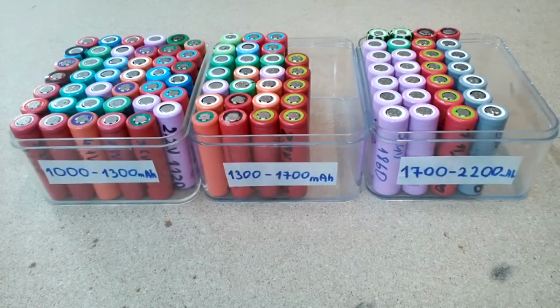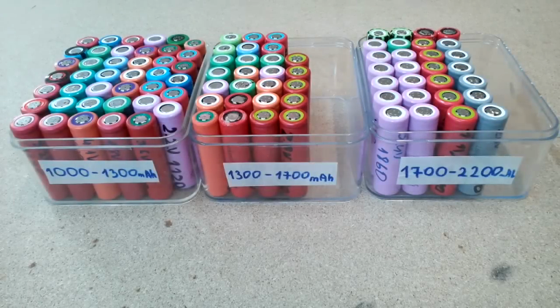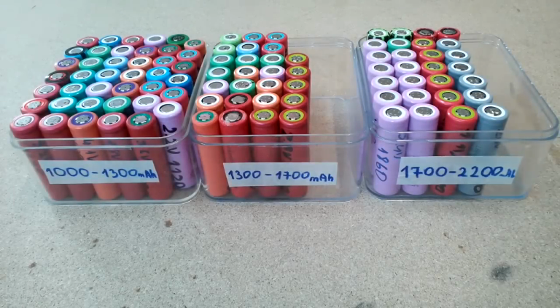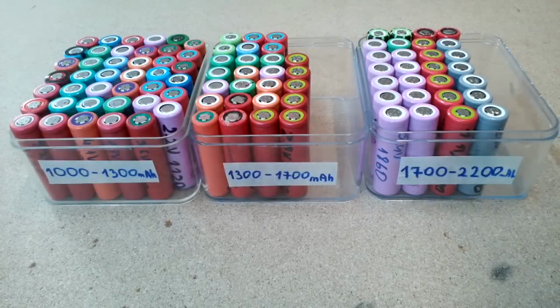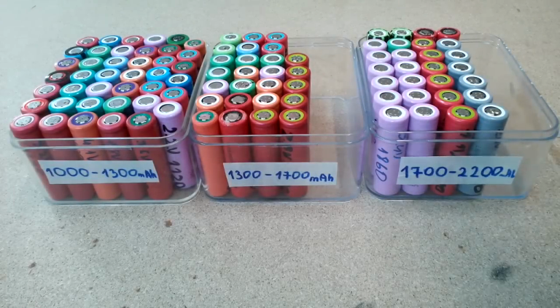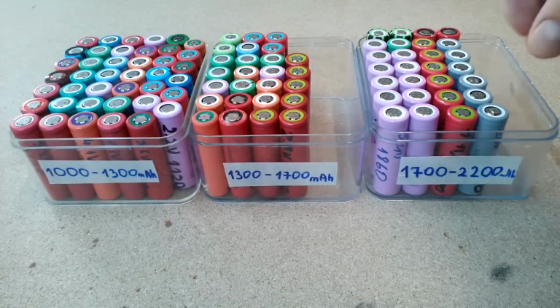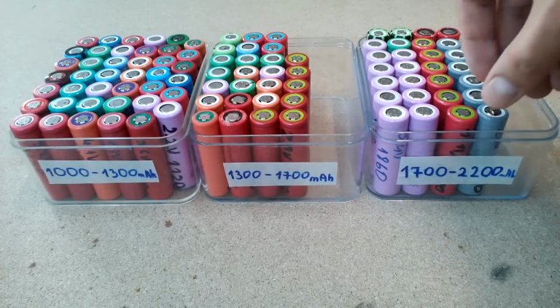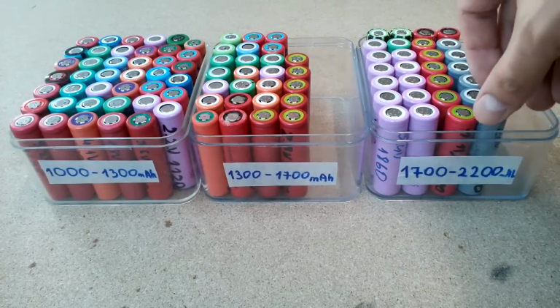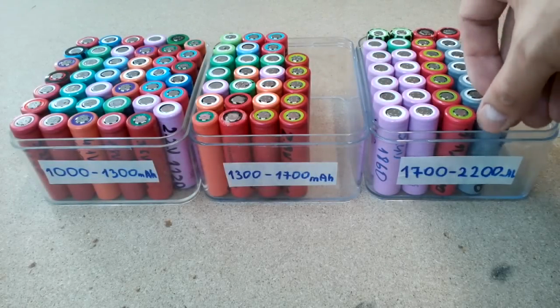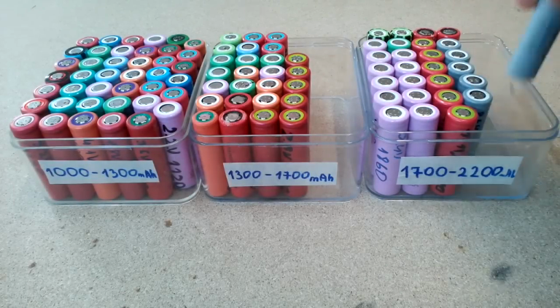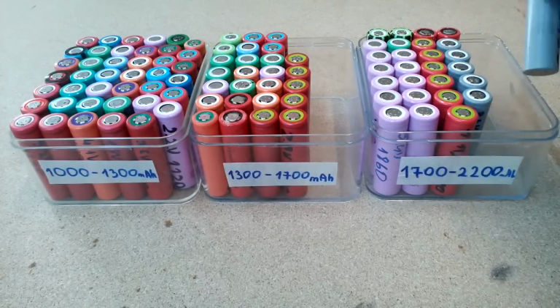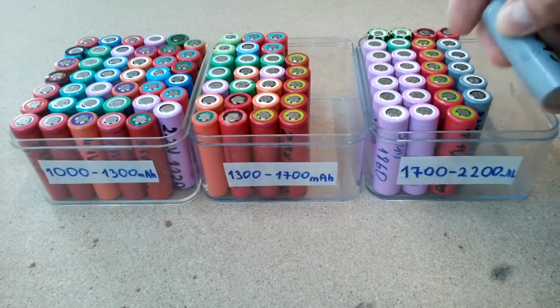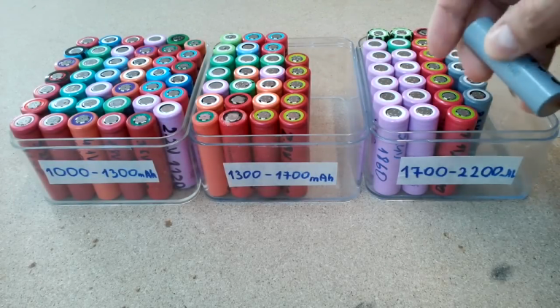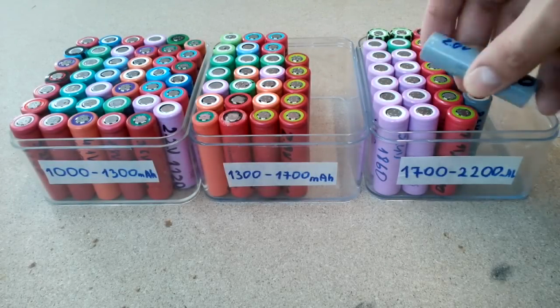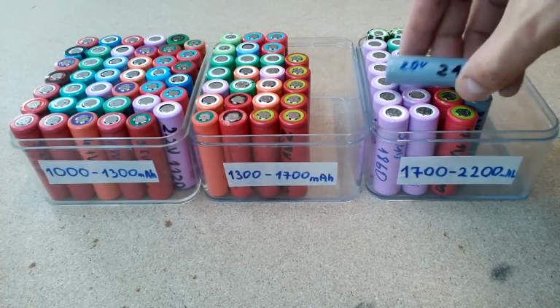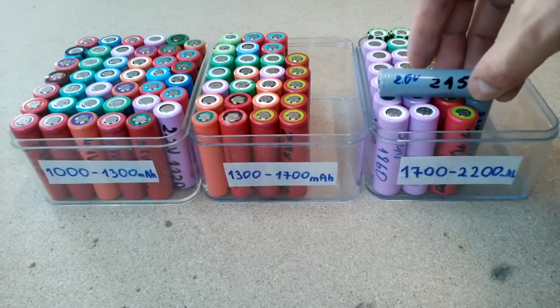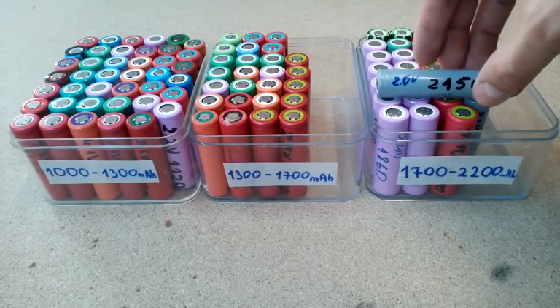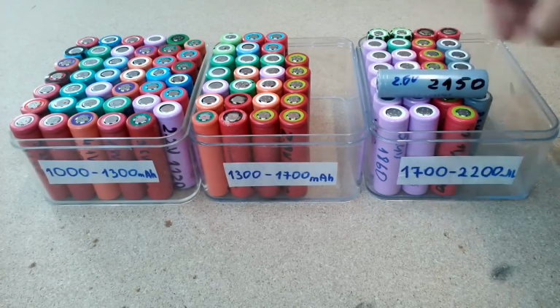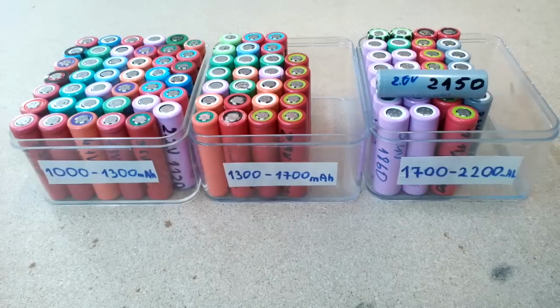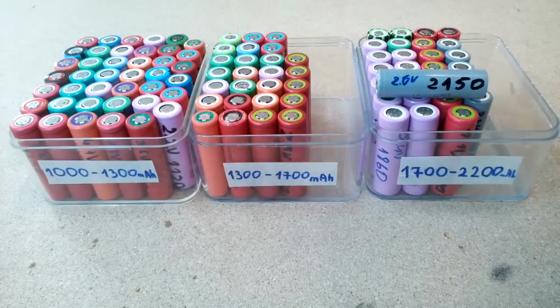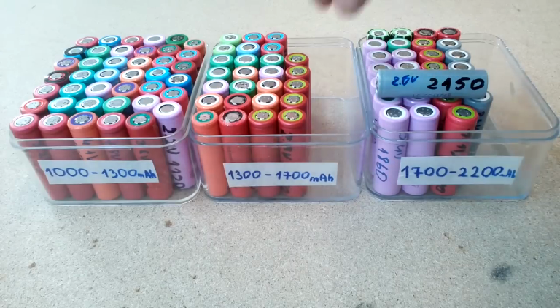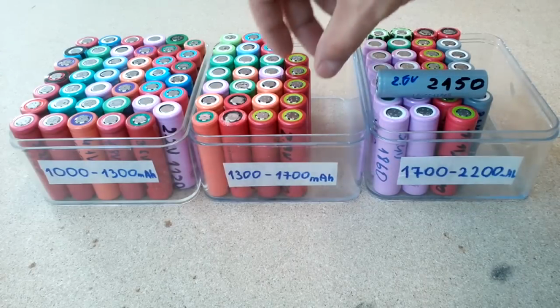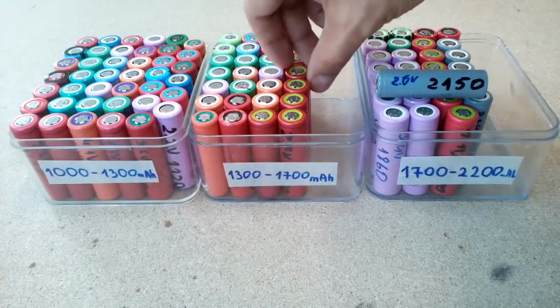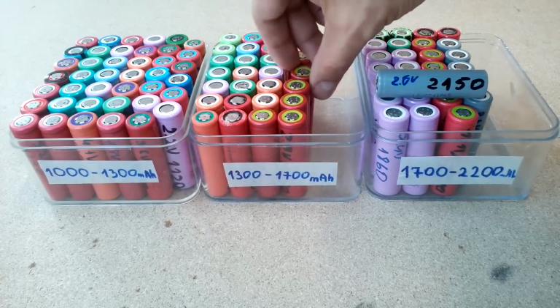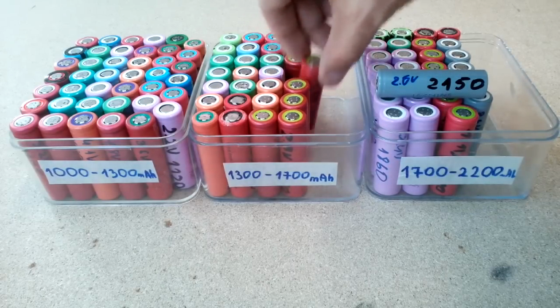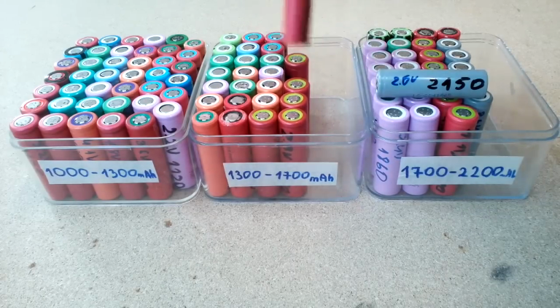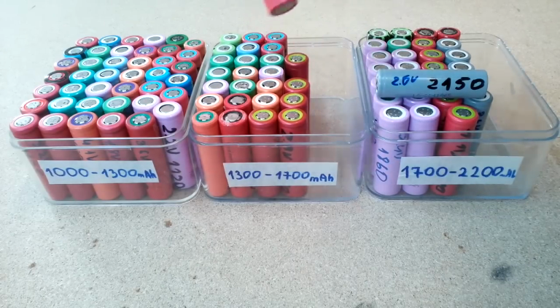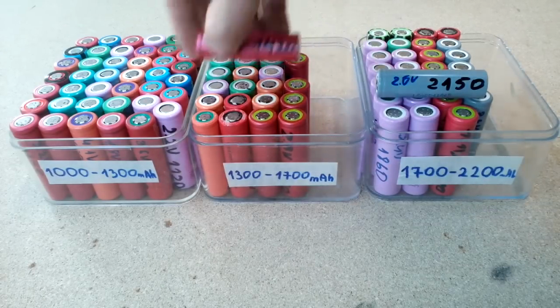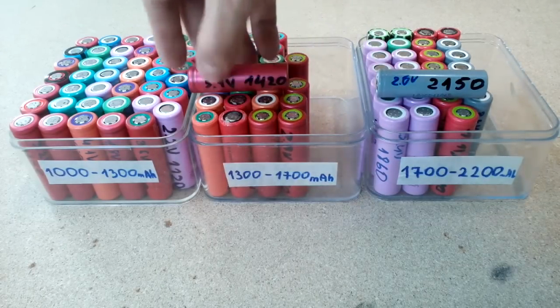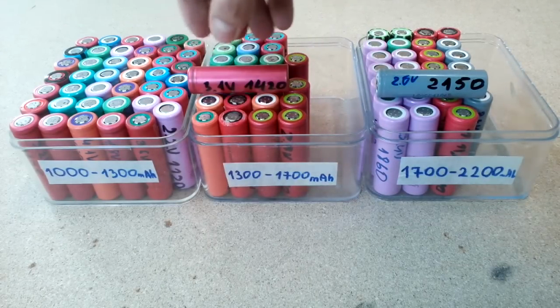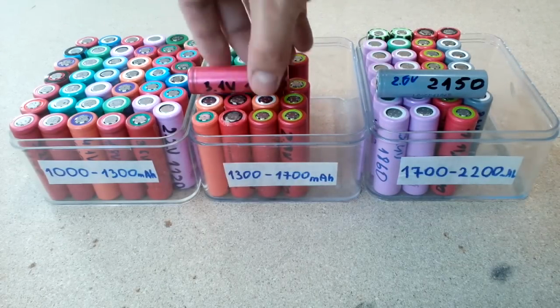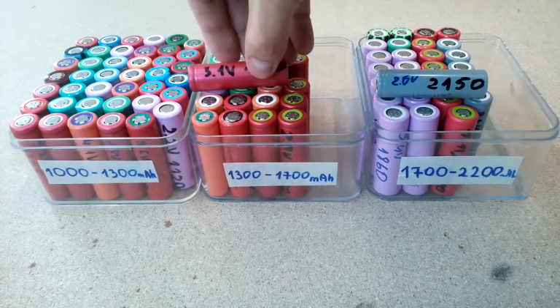Hello! In this video I'll show you how to get free lithium-ion 18650 cells from old and dead laptop batteries.